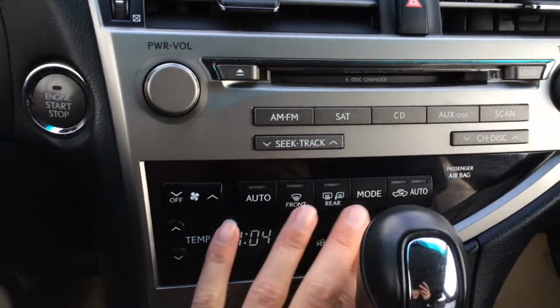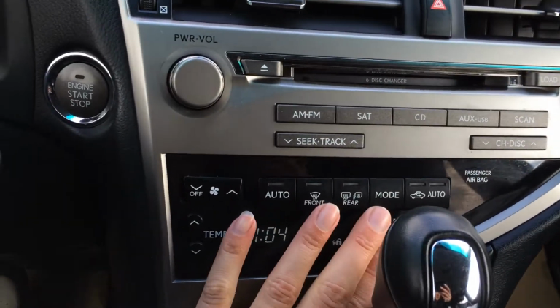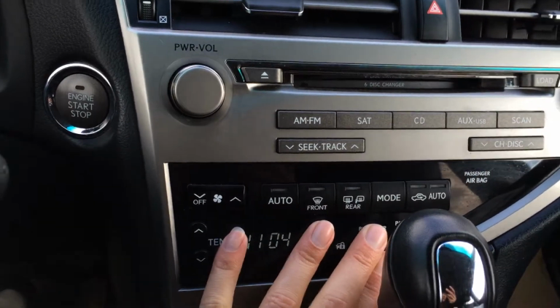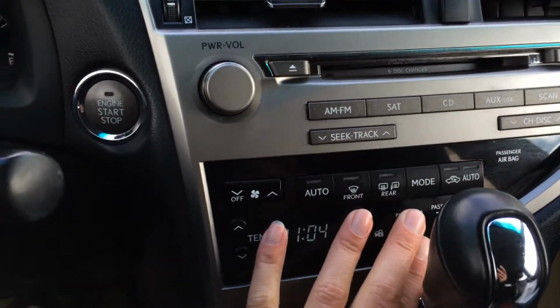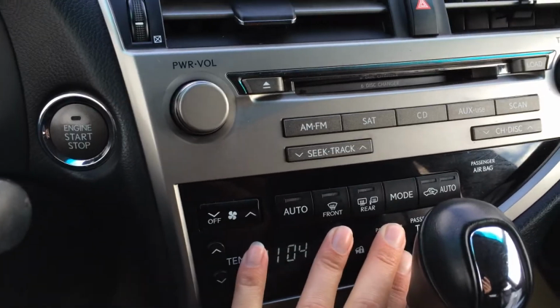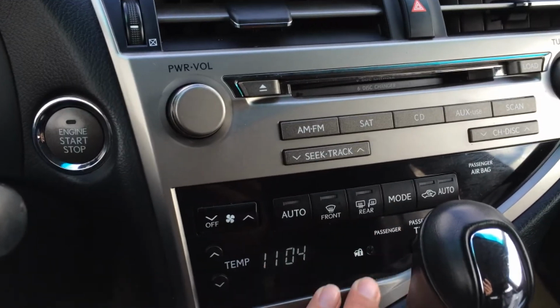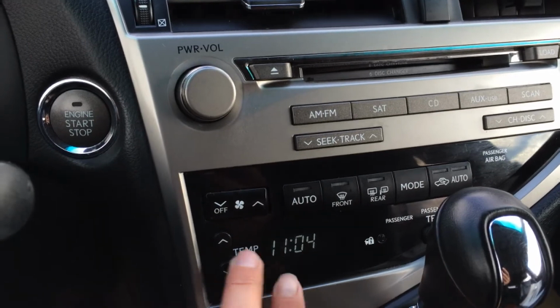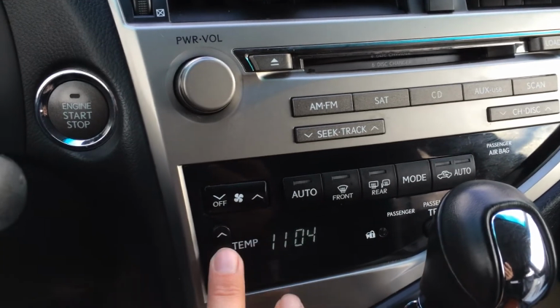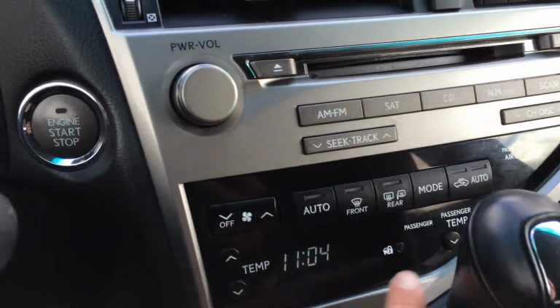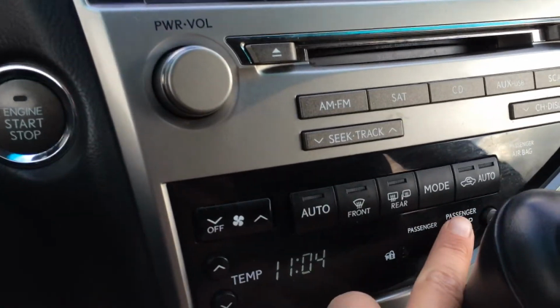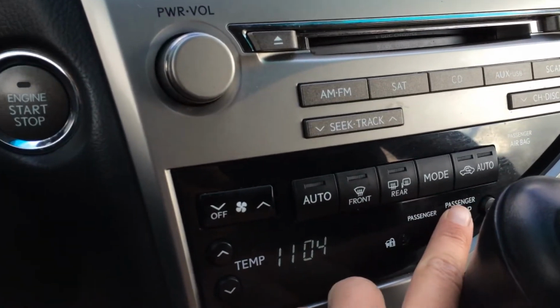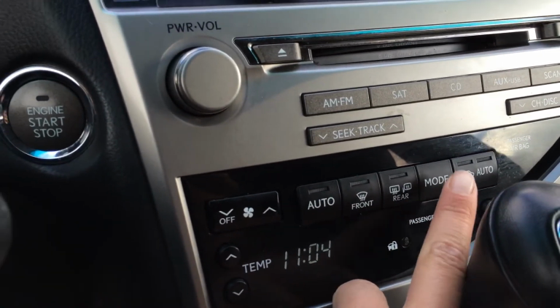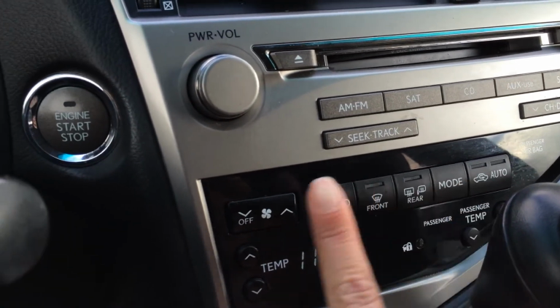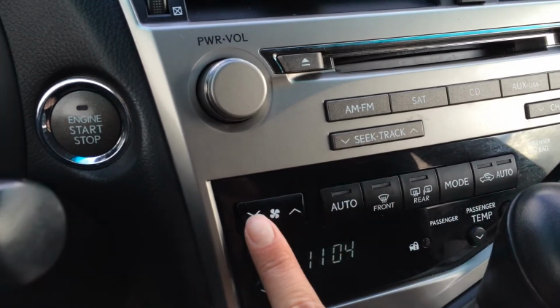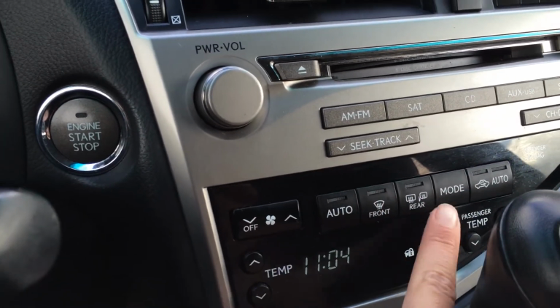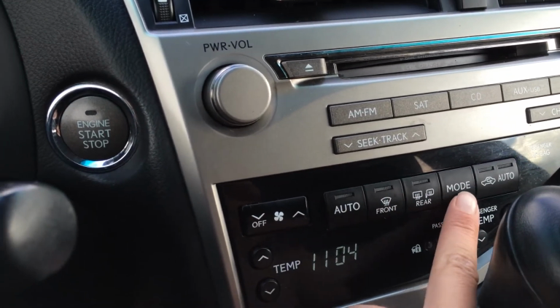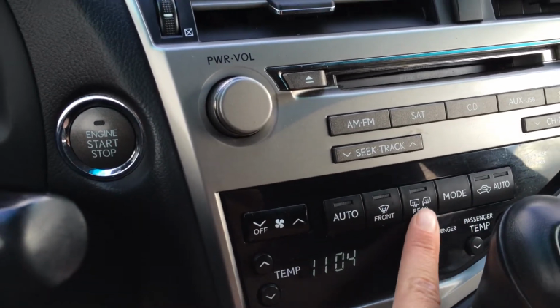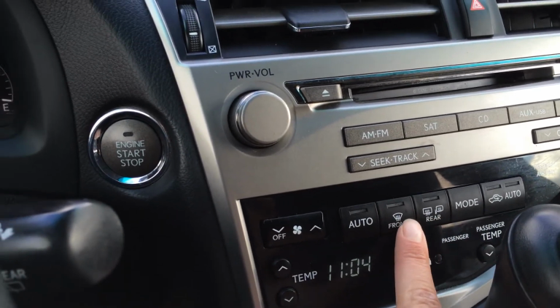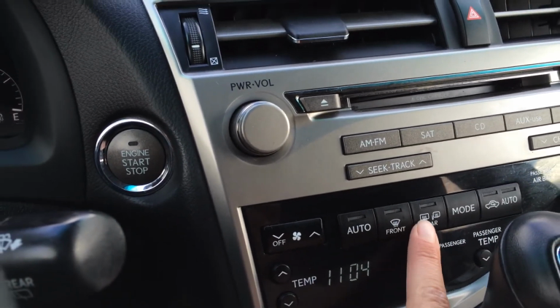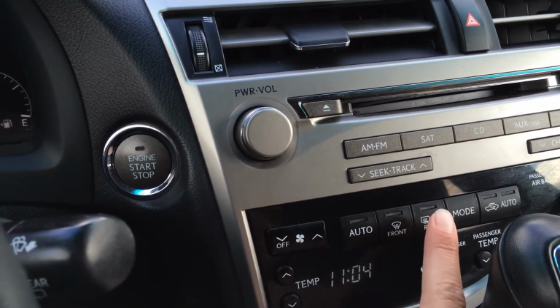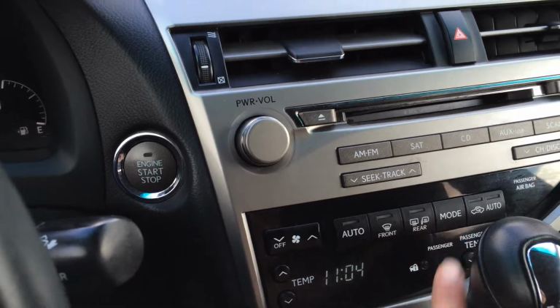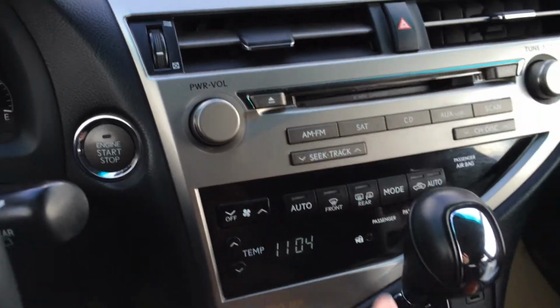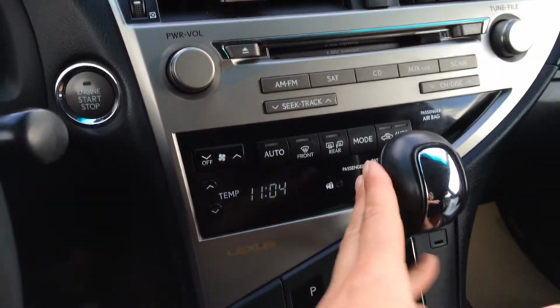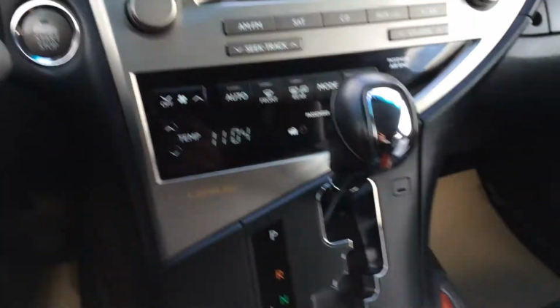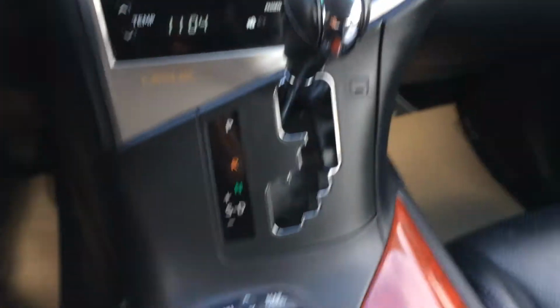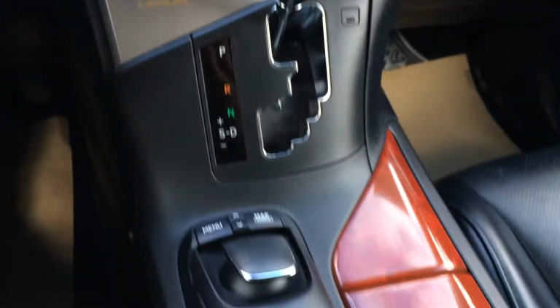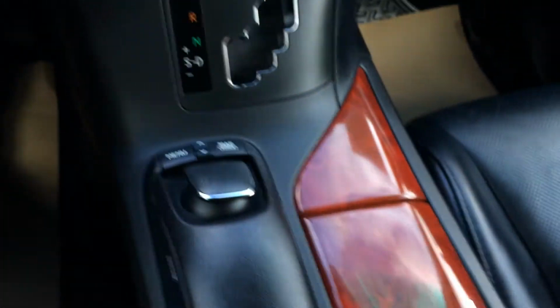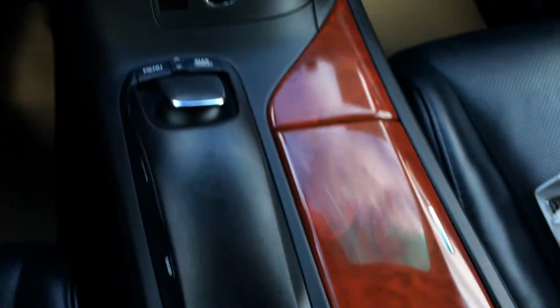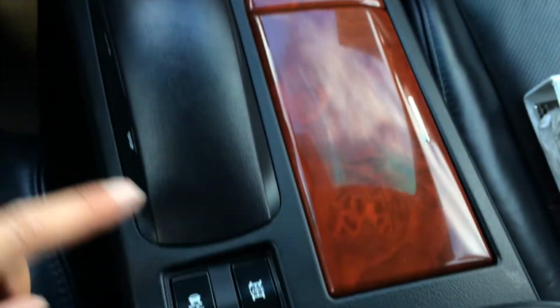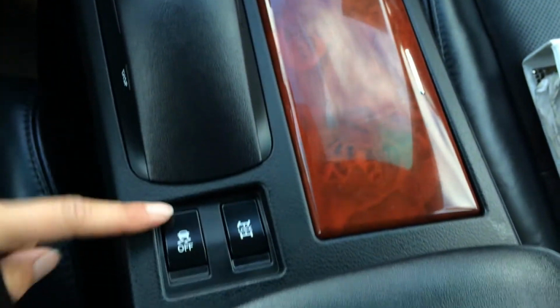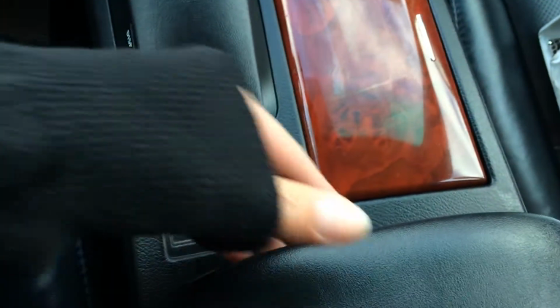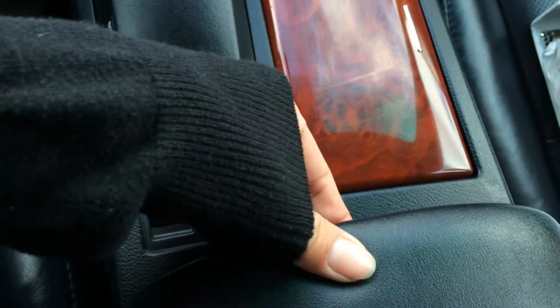Beneath here you have controls for the climate control: driver temperature, passenger temperature, fan speed, direction. You have front mirror defrost, heated side mirrors, leather shift knob, and a traction control off switch.